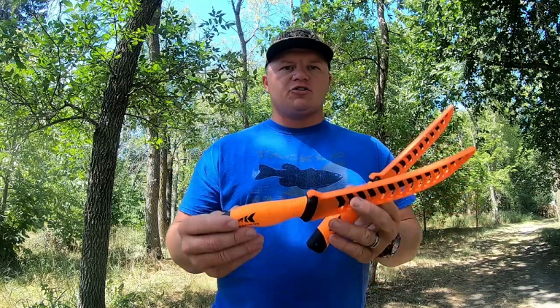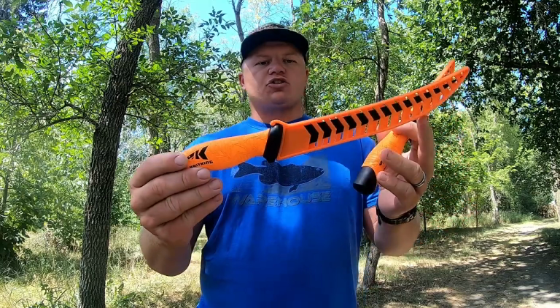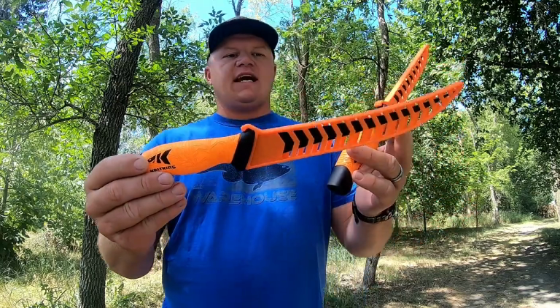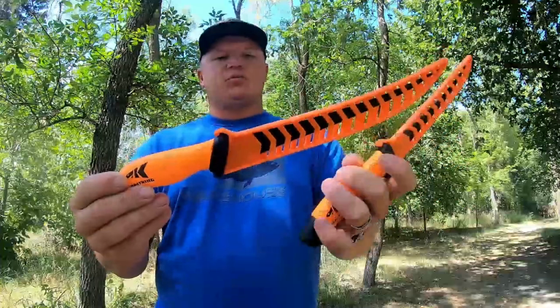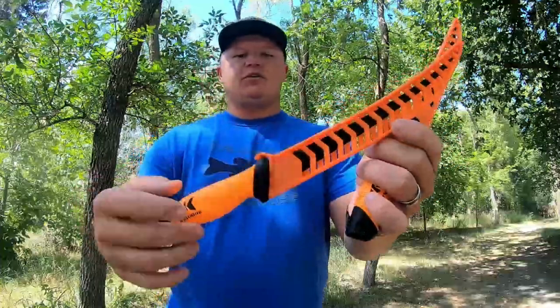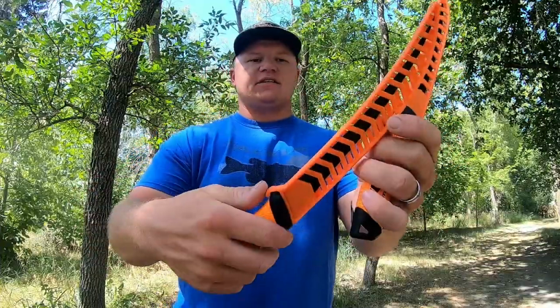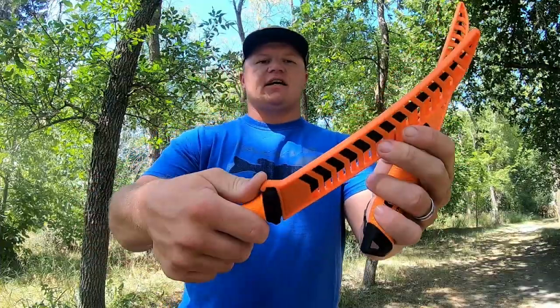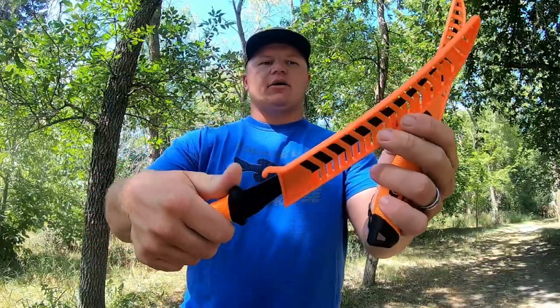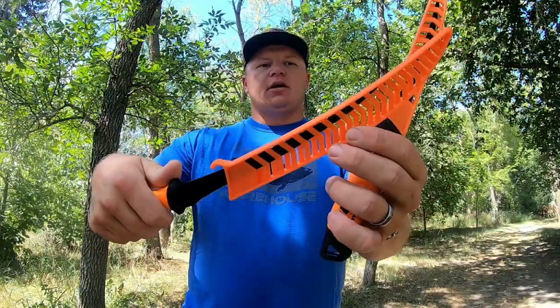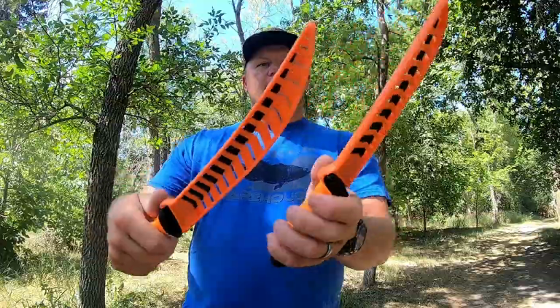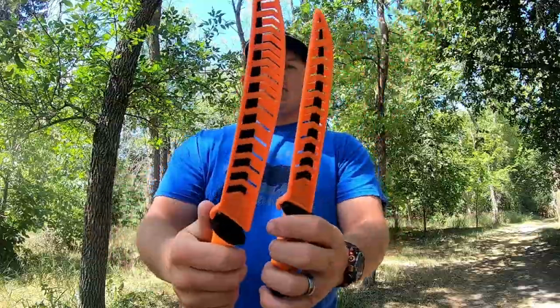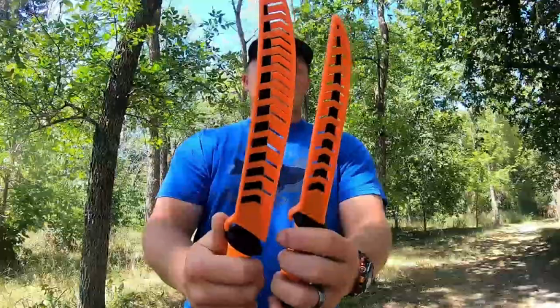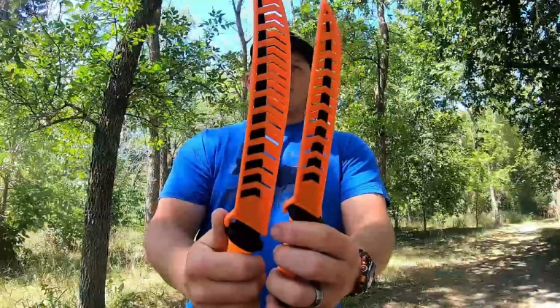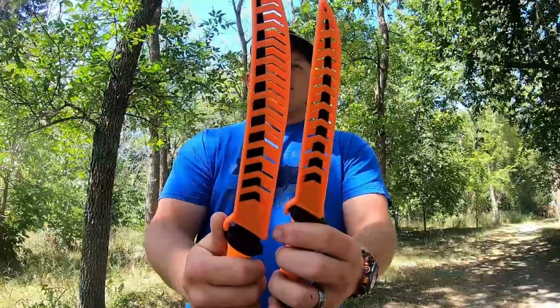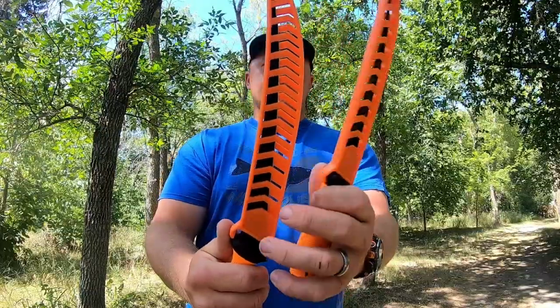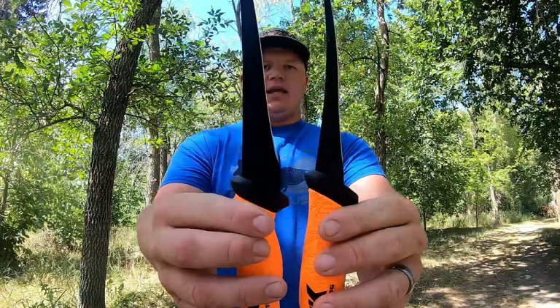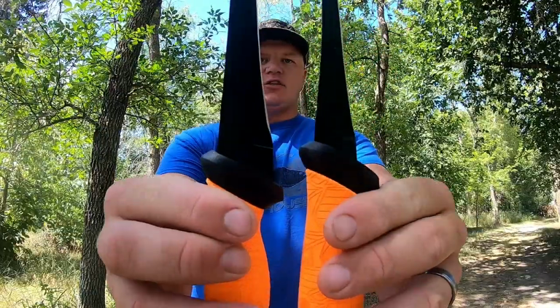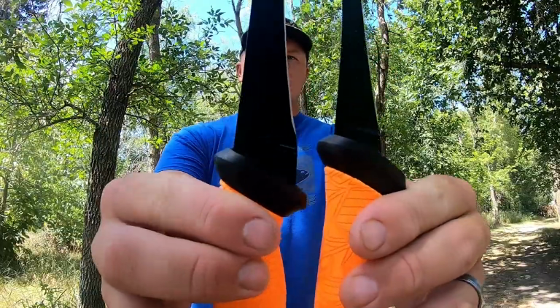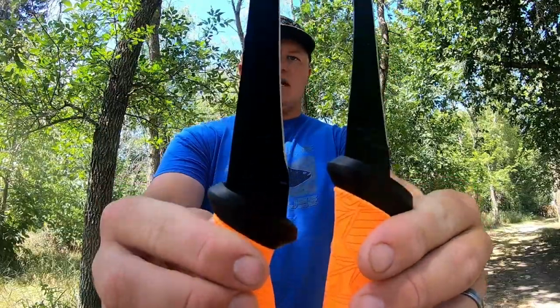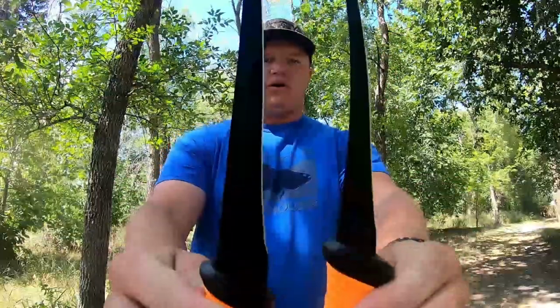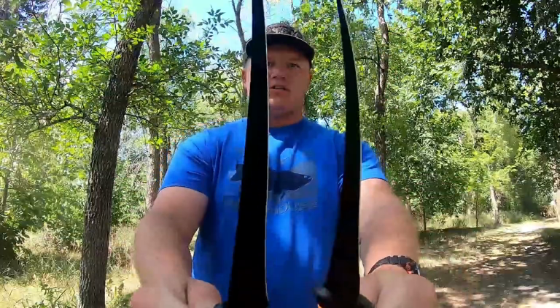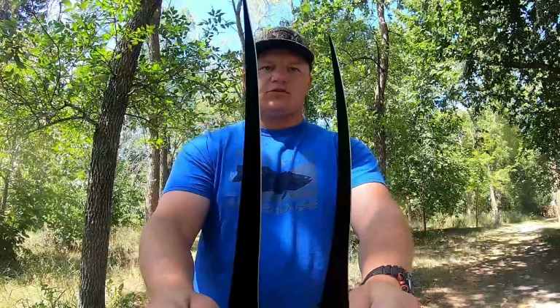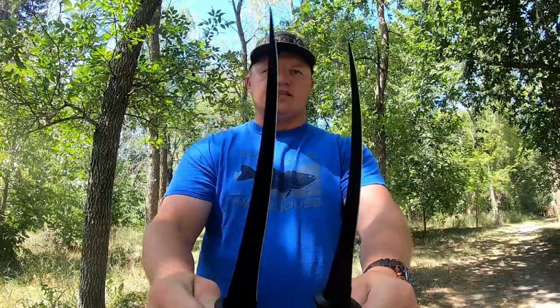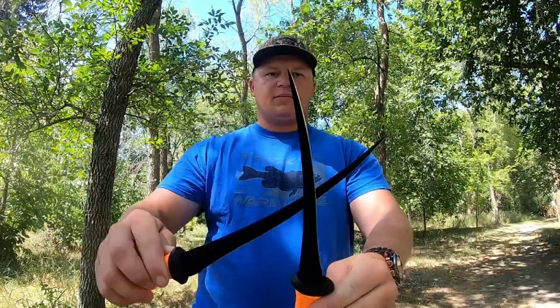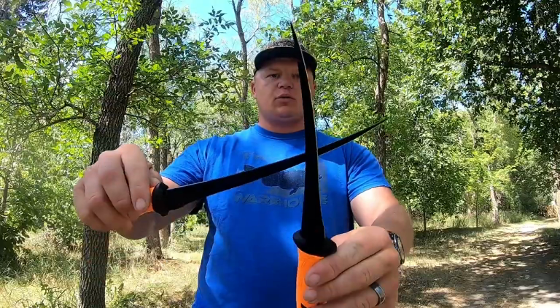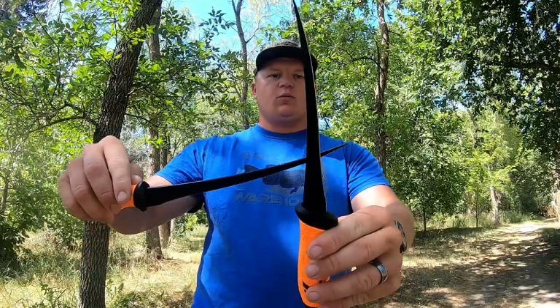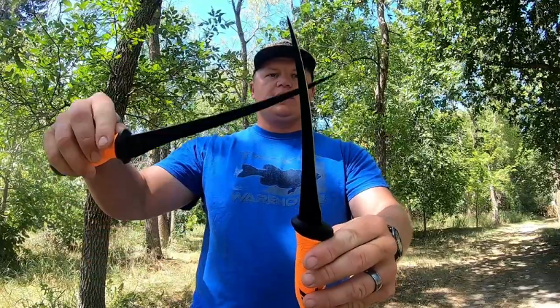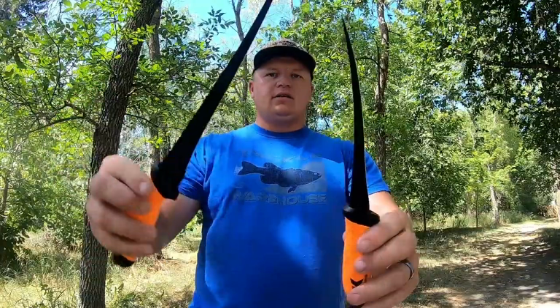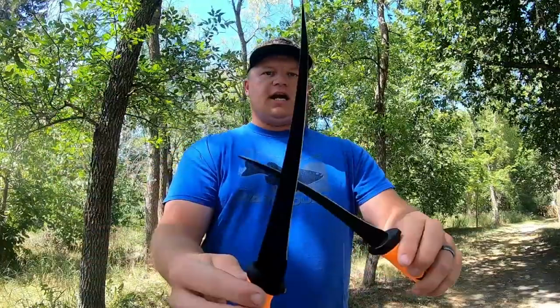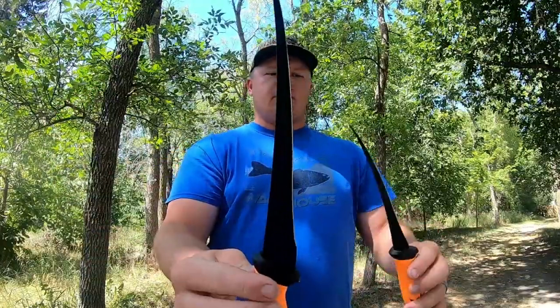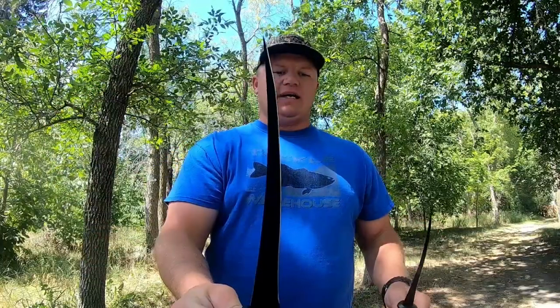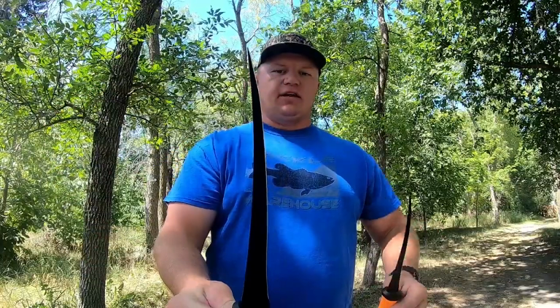I also want to show you the 9-inch blade. As you can see, it has a bigger guard, and the base of the knife doesn't taper as quickly from wide to shallow compared to the 7-inch.